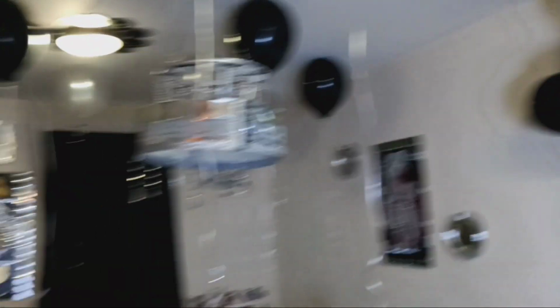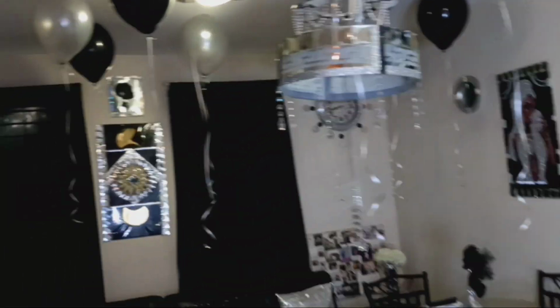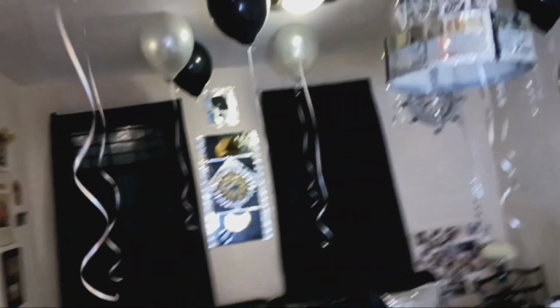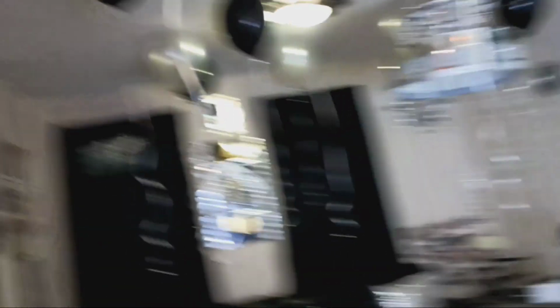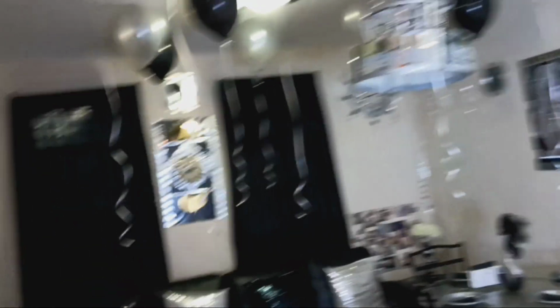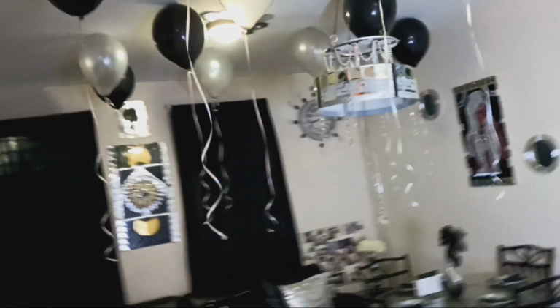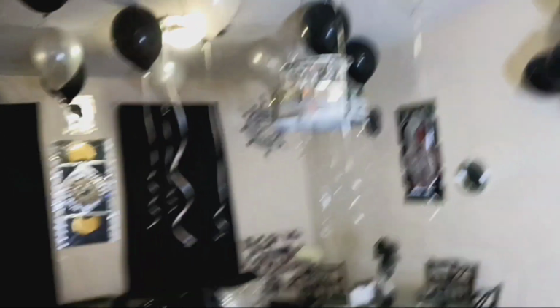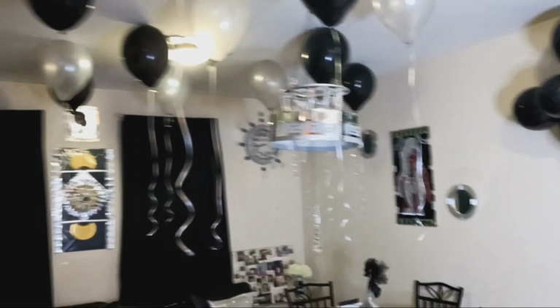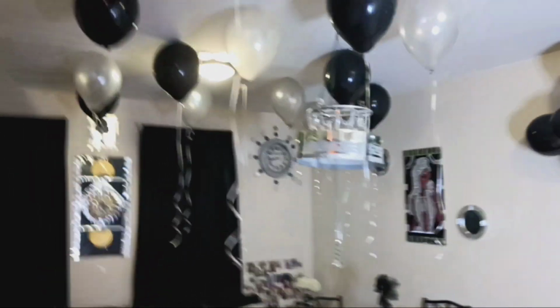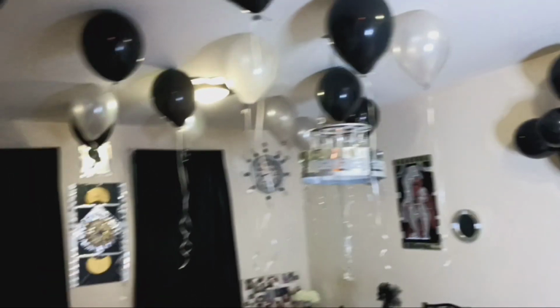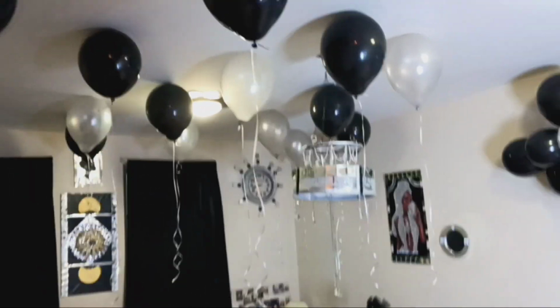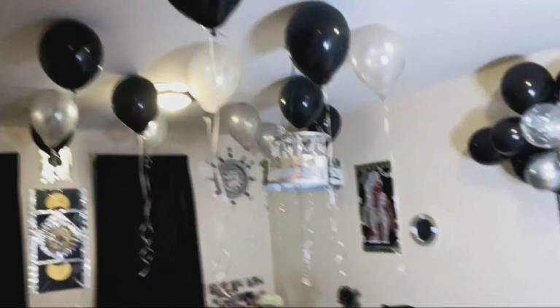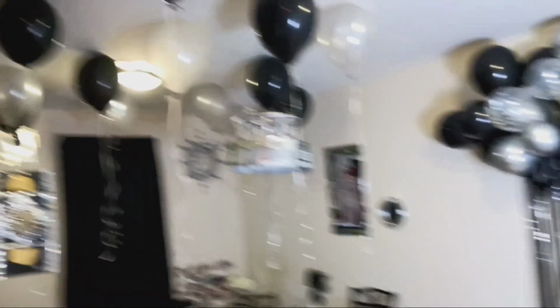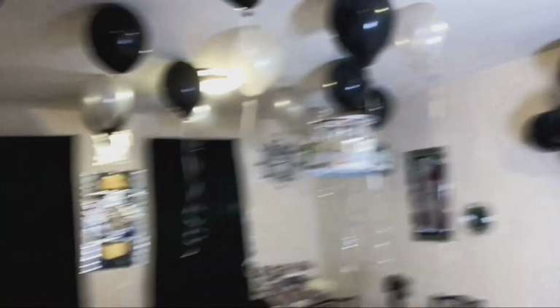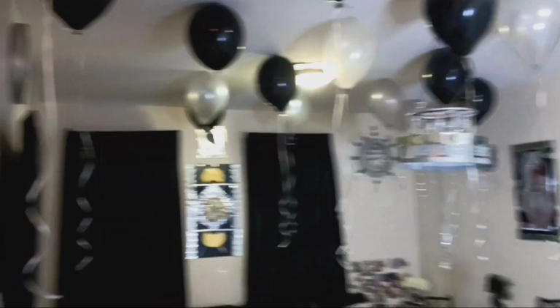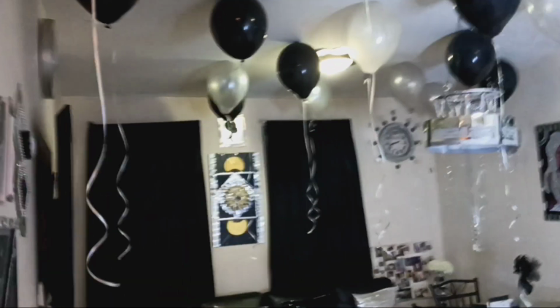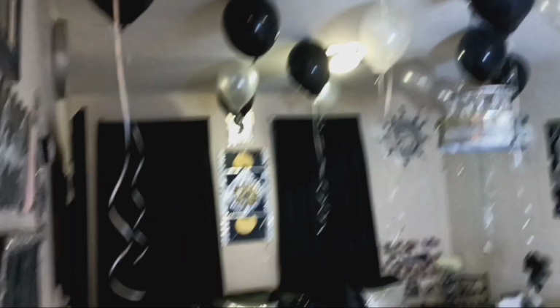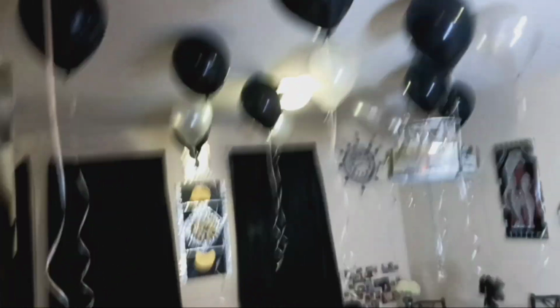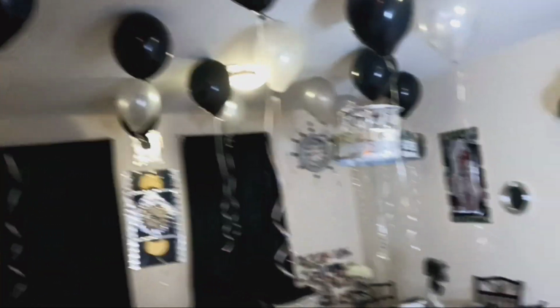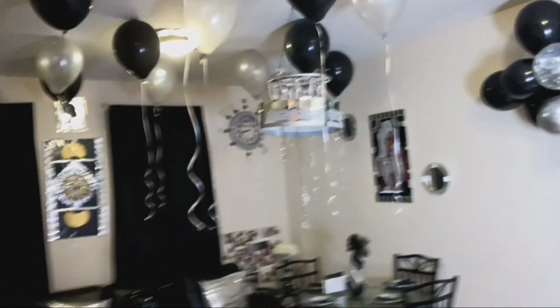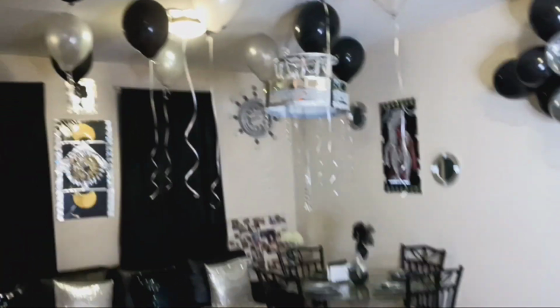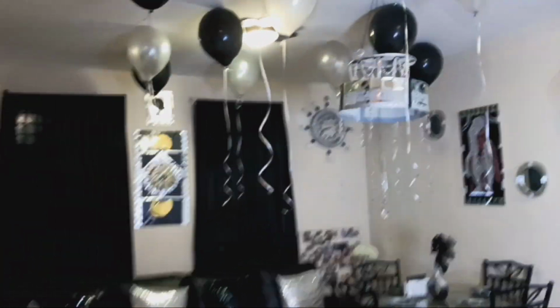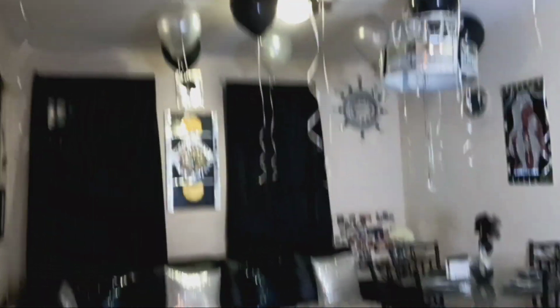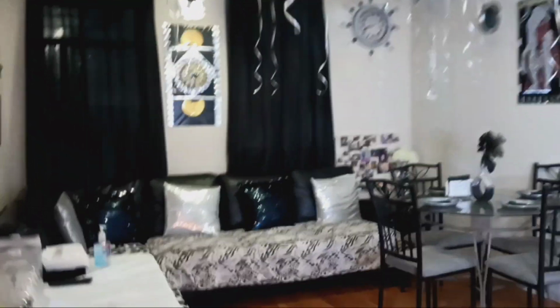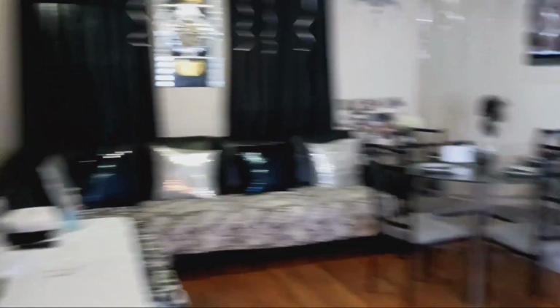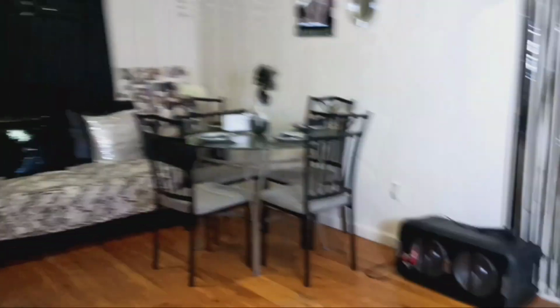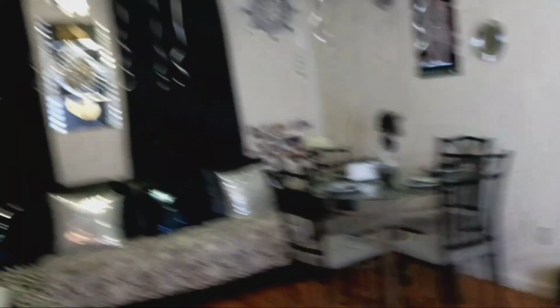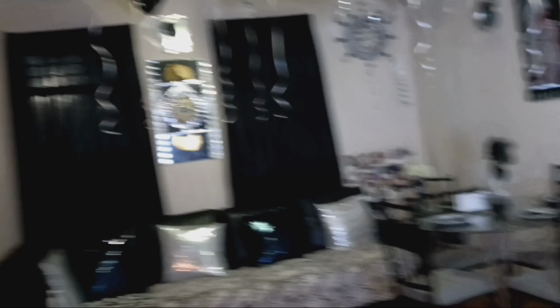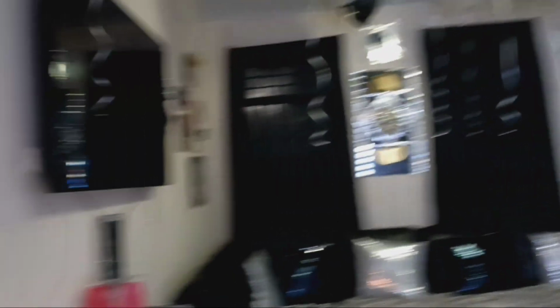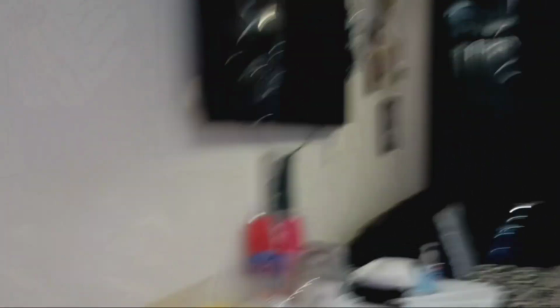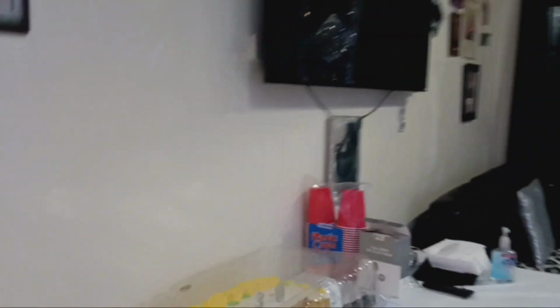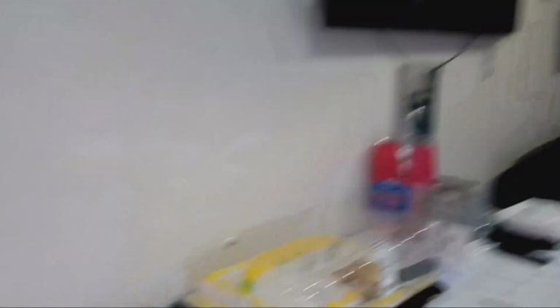Over here, I blew up some balloons and put some tape on top and stuck them to my ceiling. It had little streamers hanging down. I love silver and black, so that's the reason why we got those colors for her birthday.